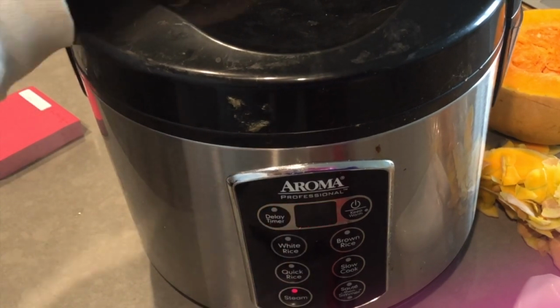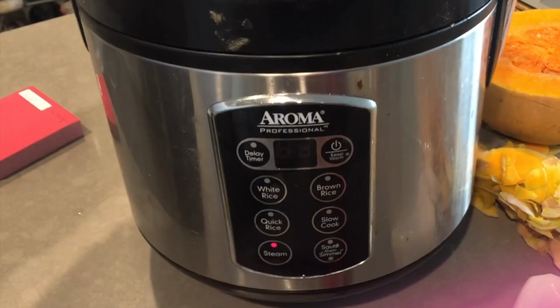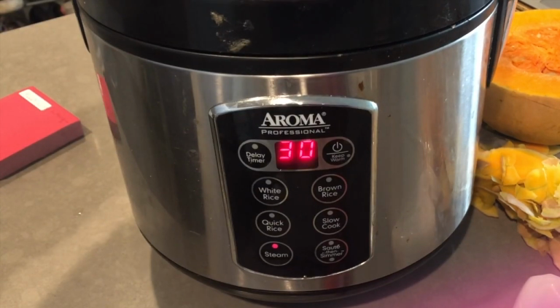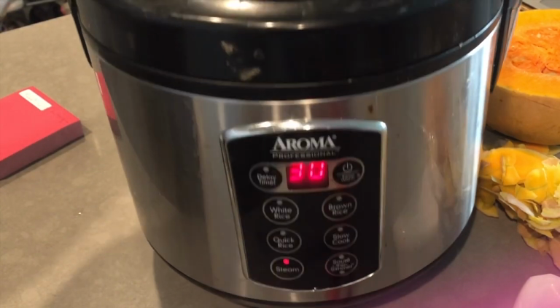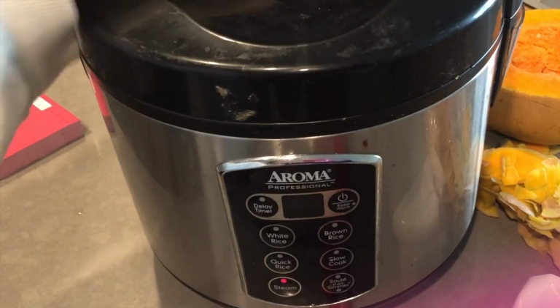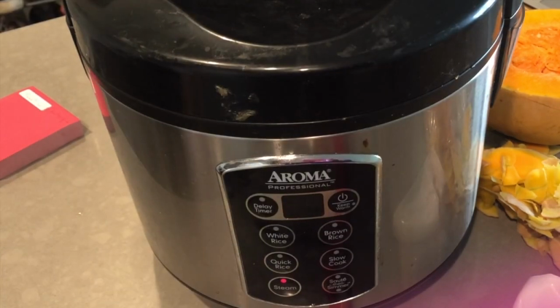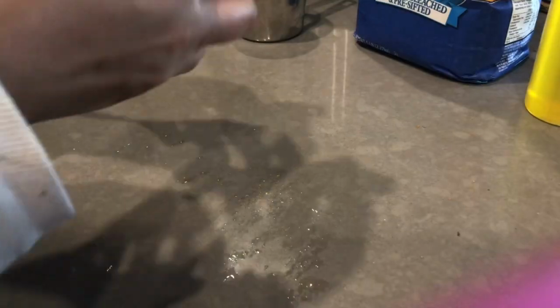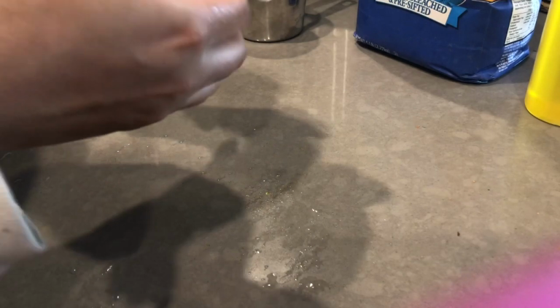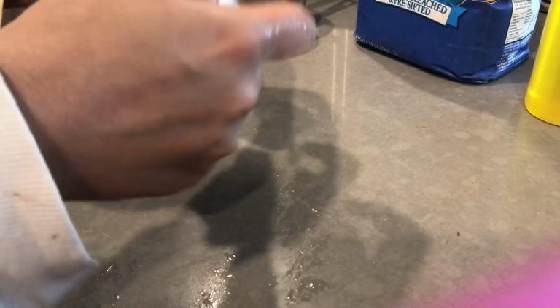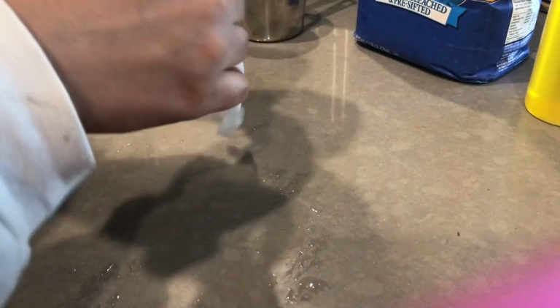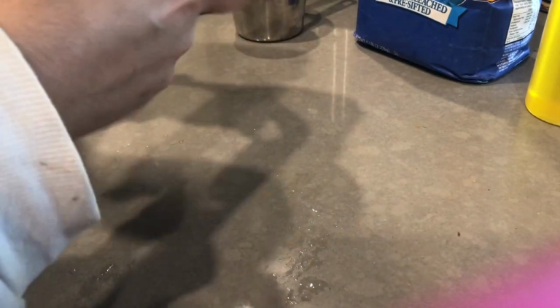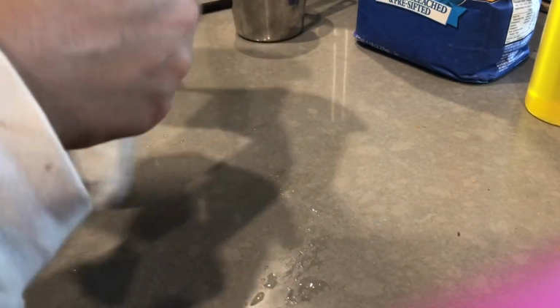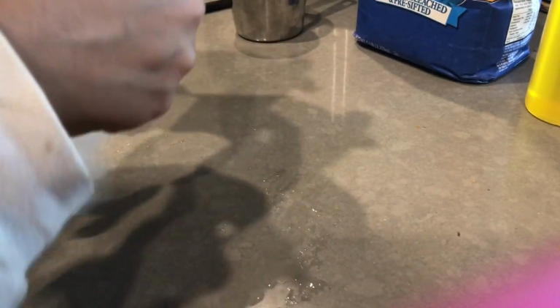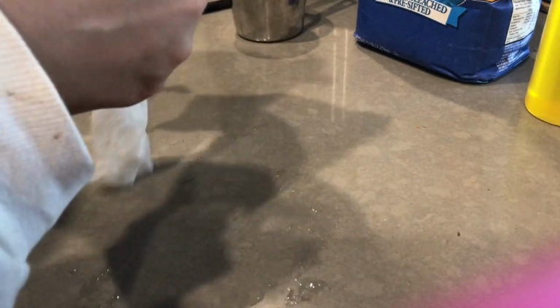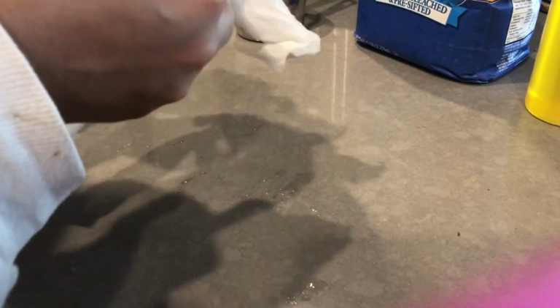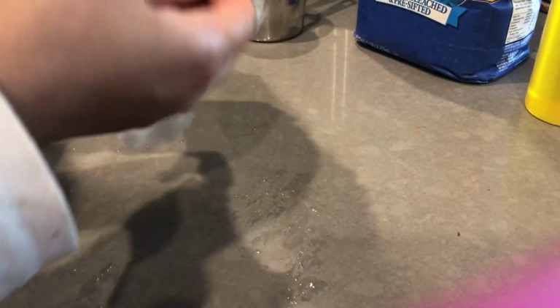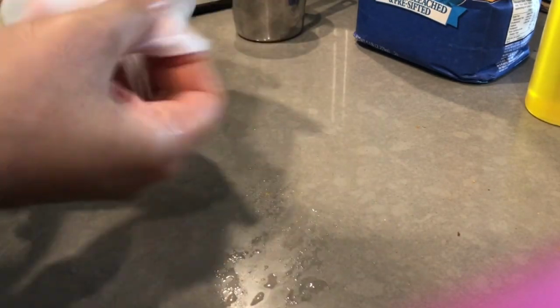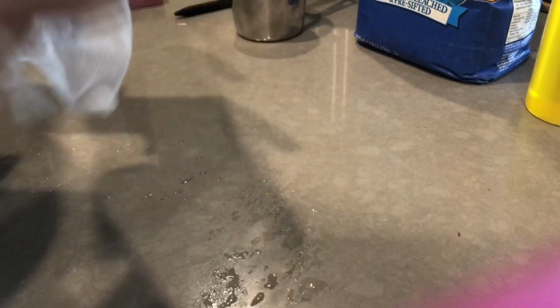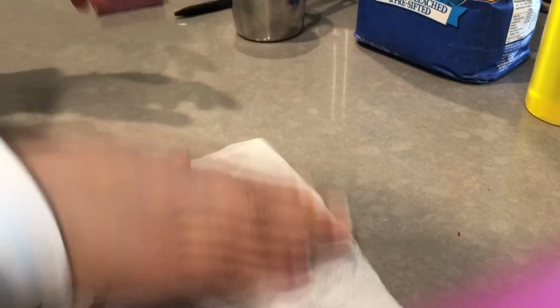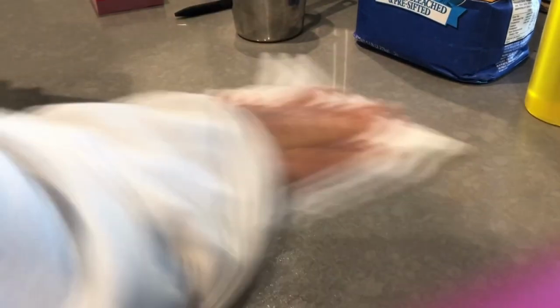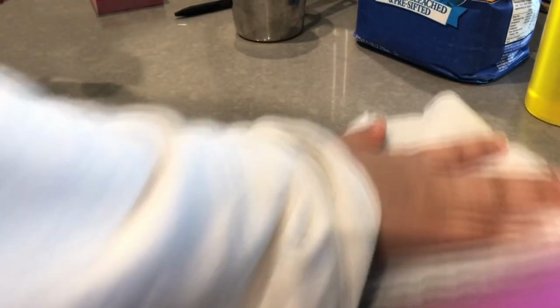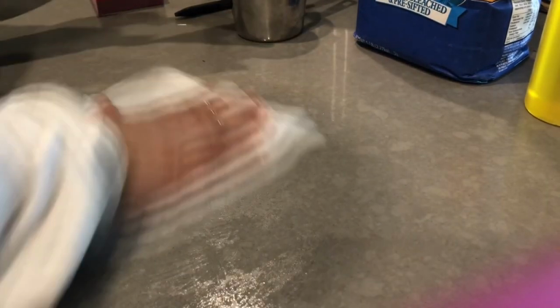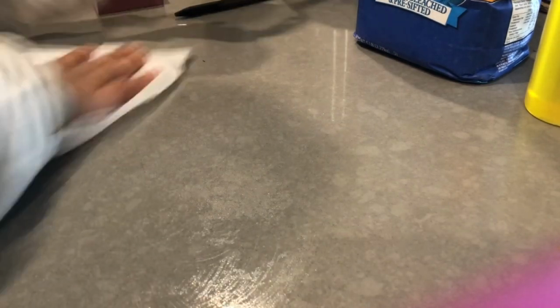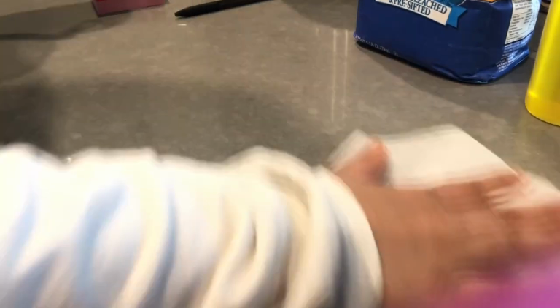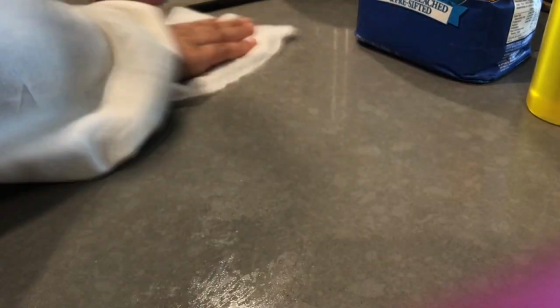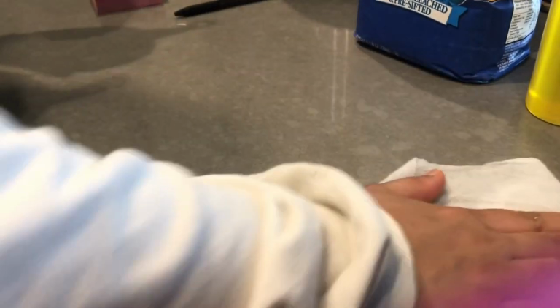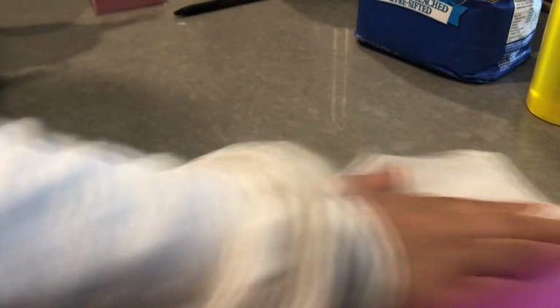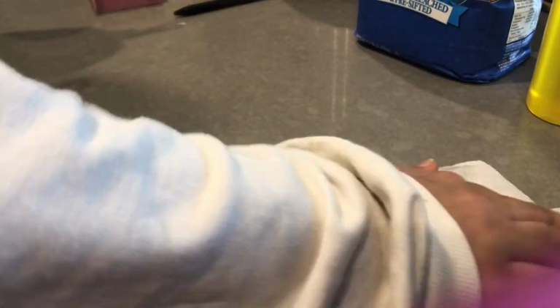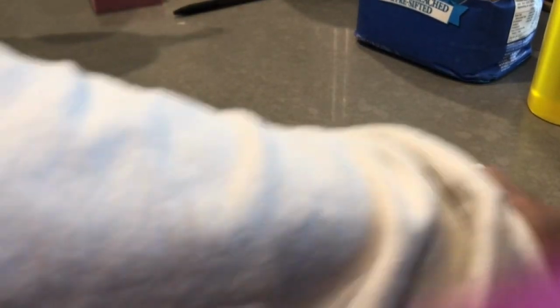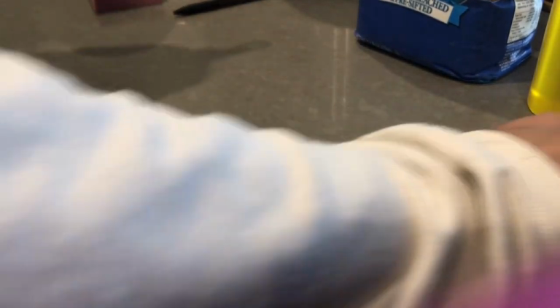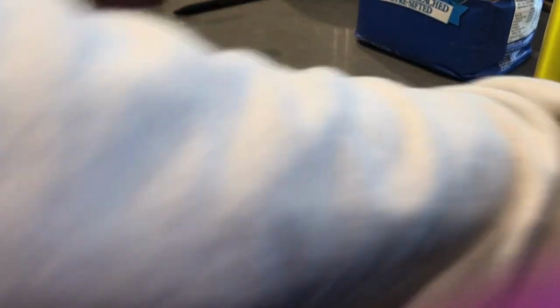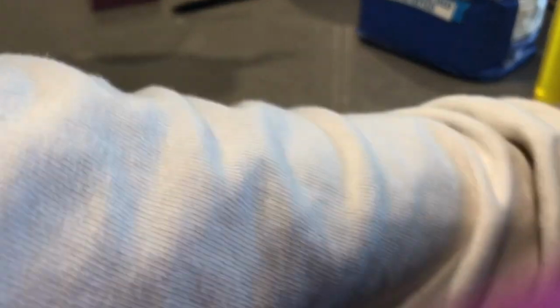The next step is very important: you need to make sure that your surface is extremely clean because when you are making the dough you need to knead it on a flat surface, not in a bowl.